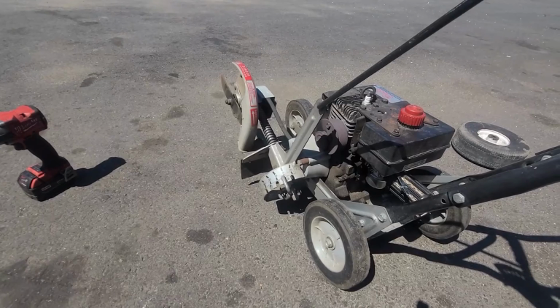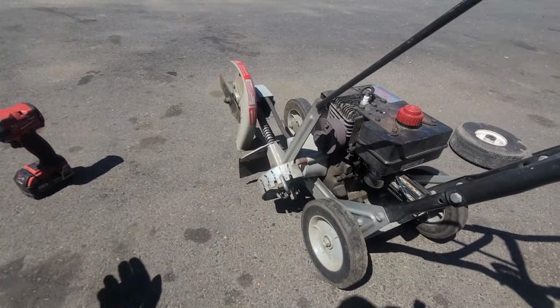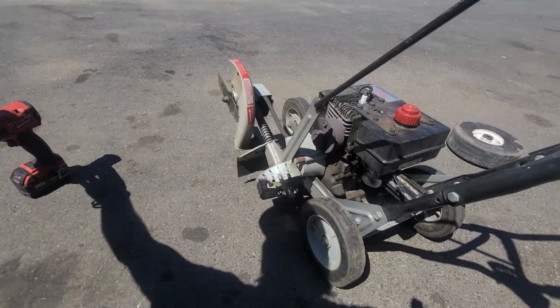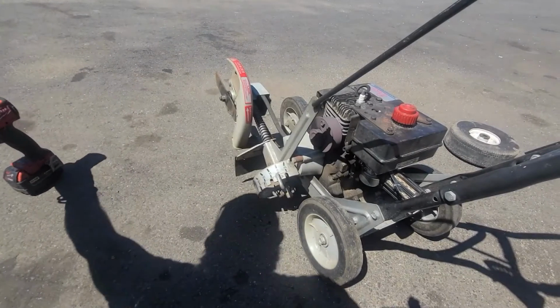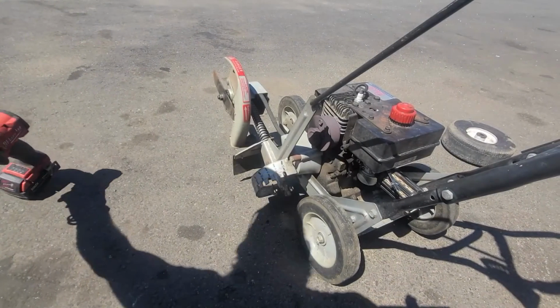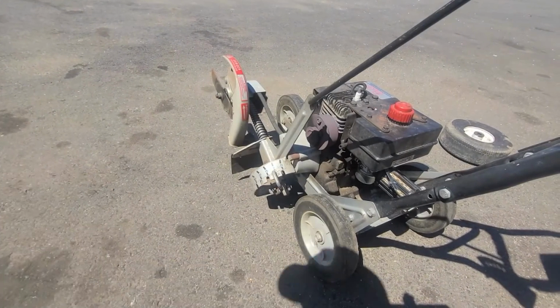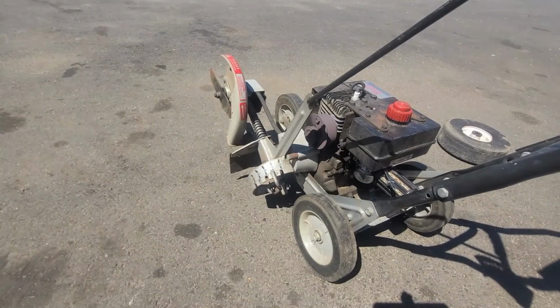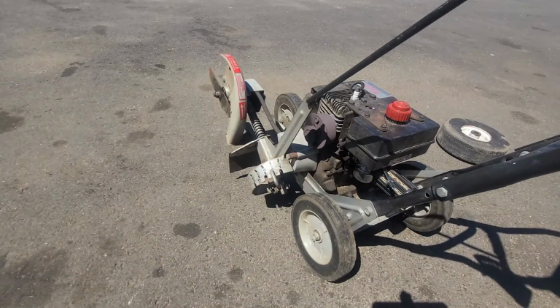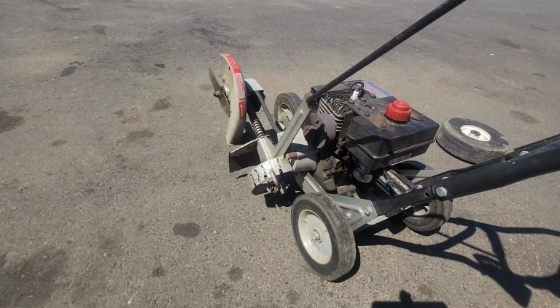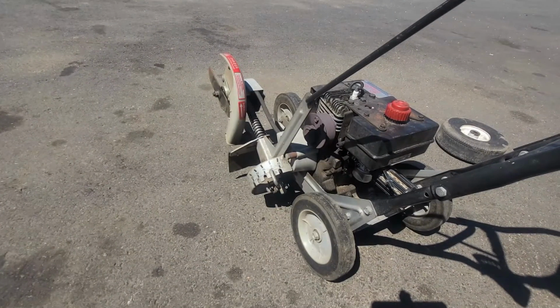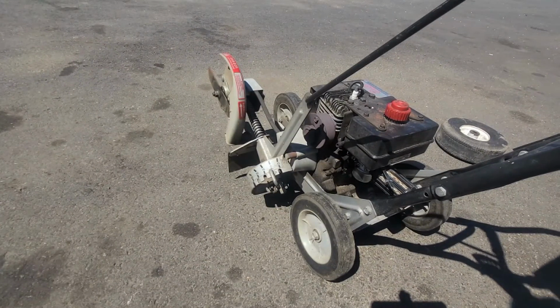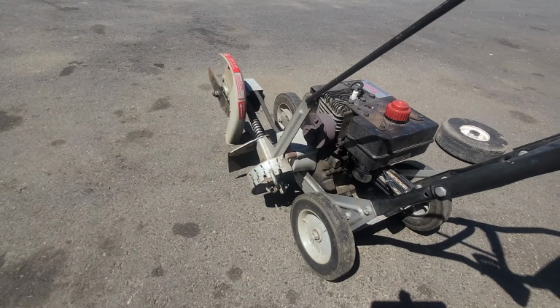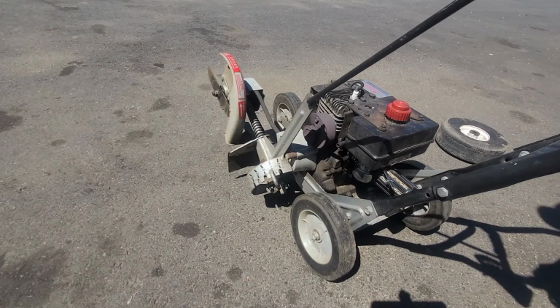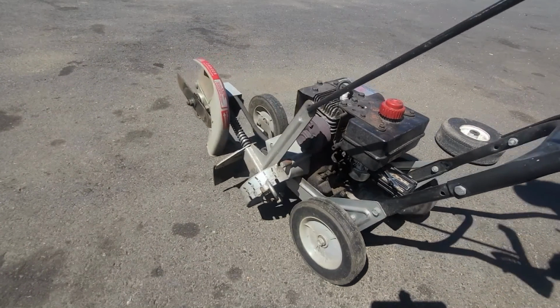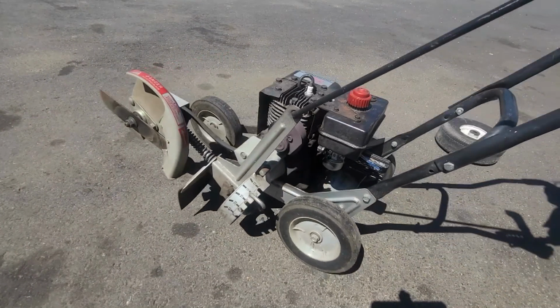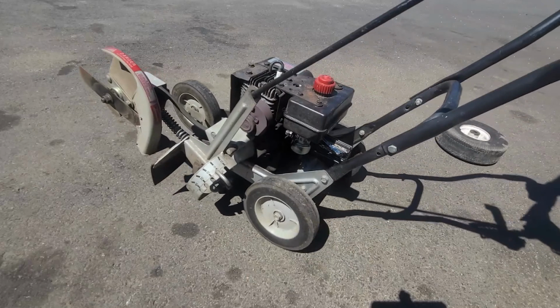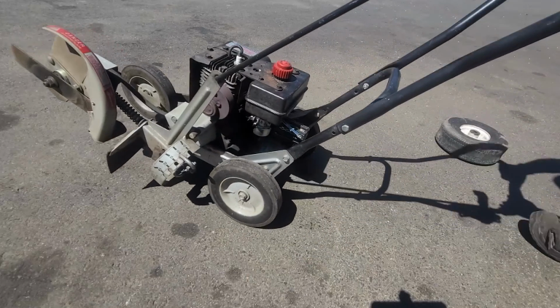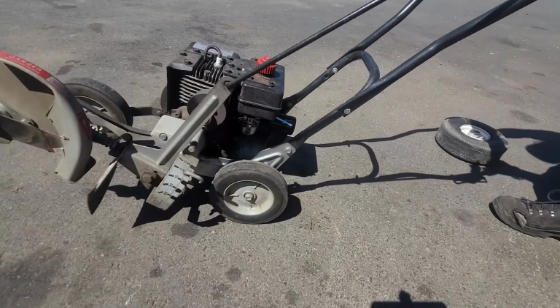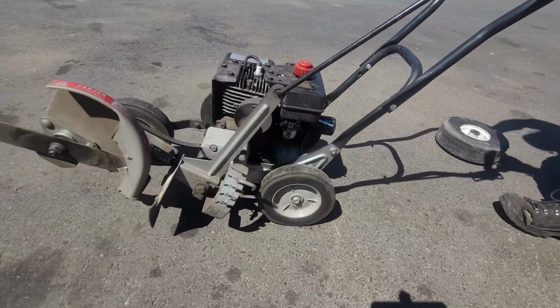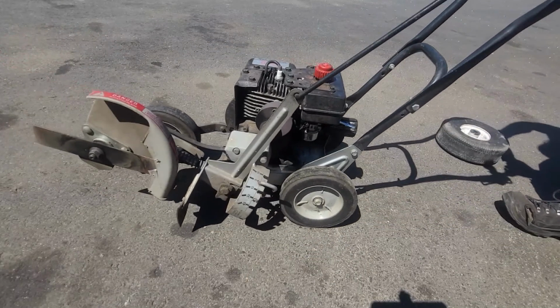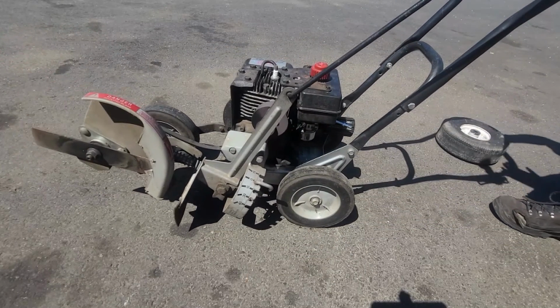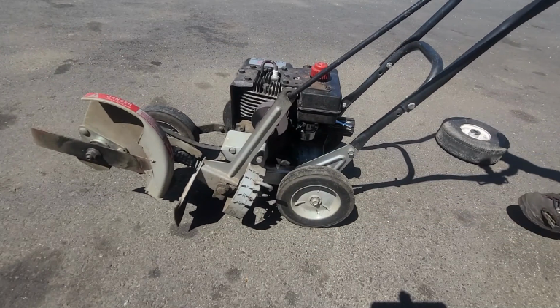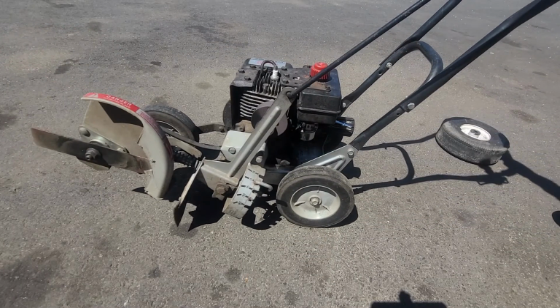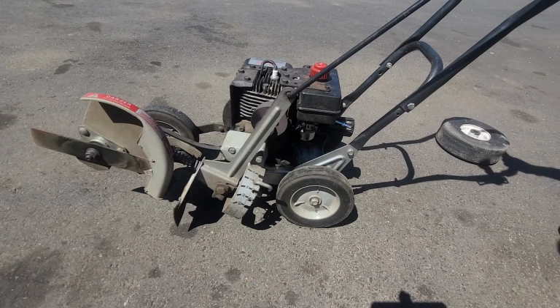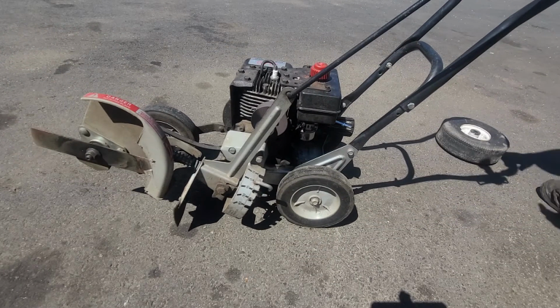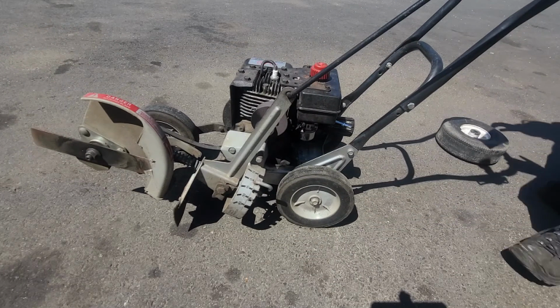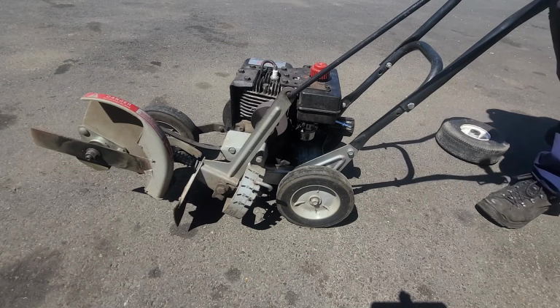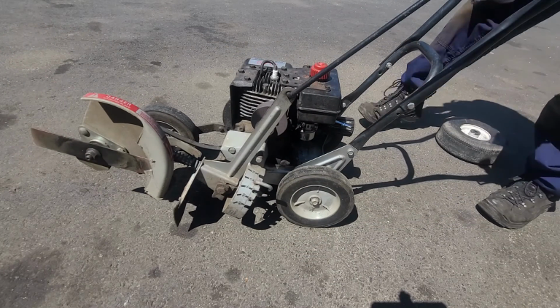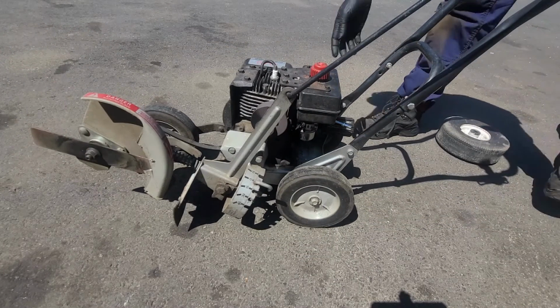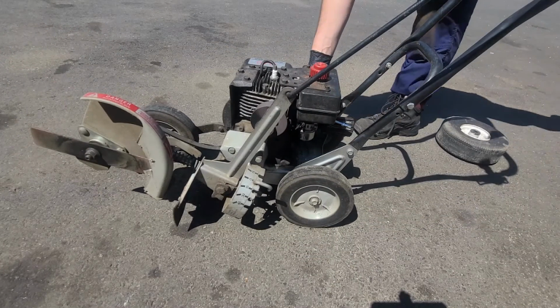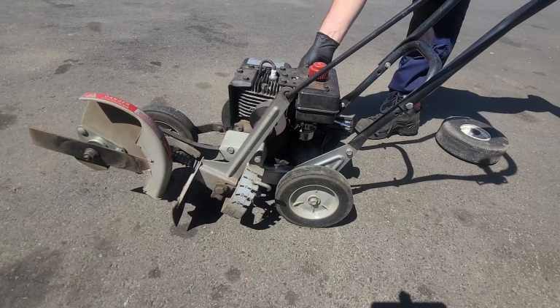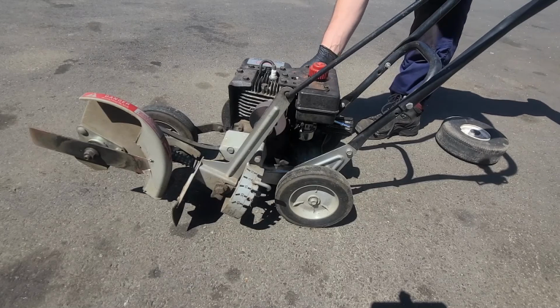Now we'll give it a test run. If the engine doesn't start, you can adjust the high idle screw on the bottom of the carburetor.